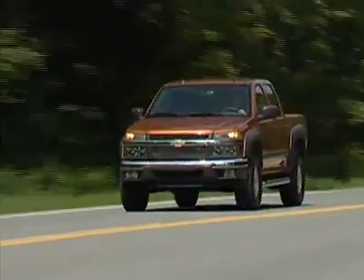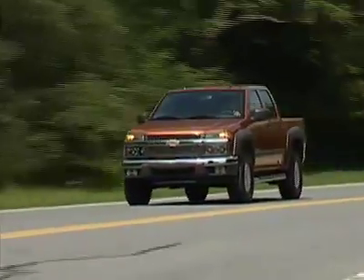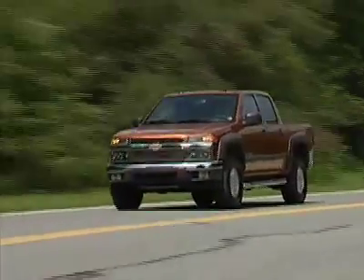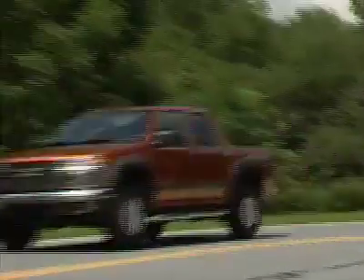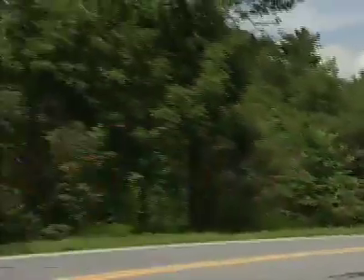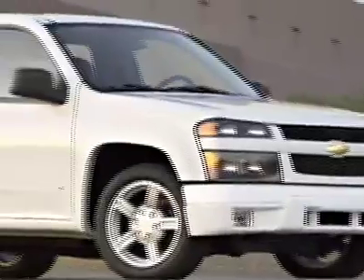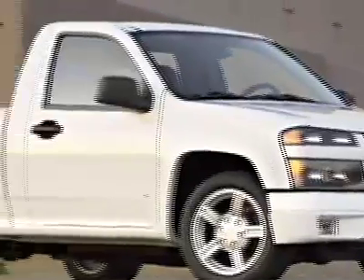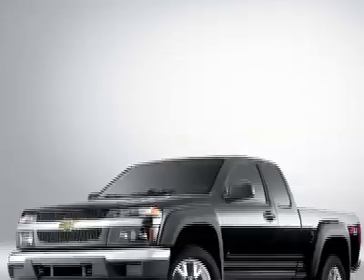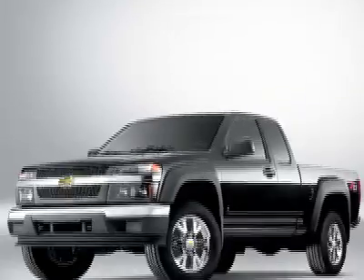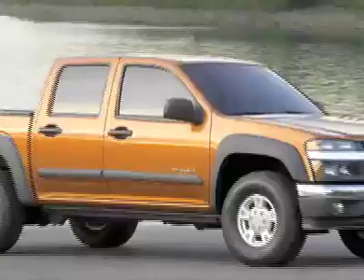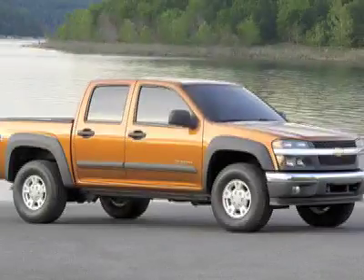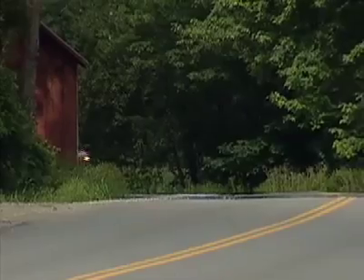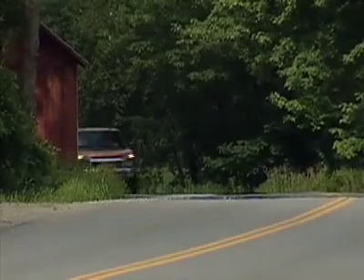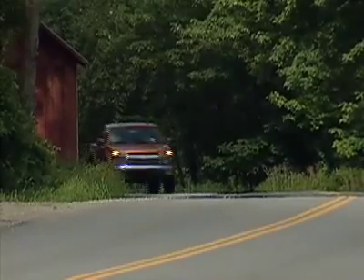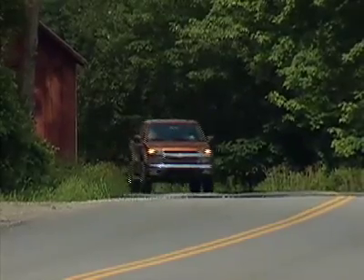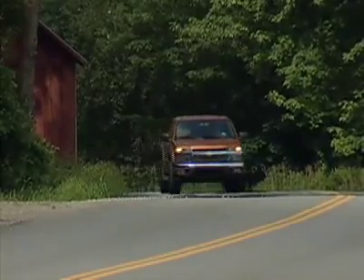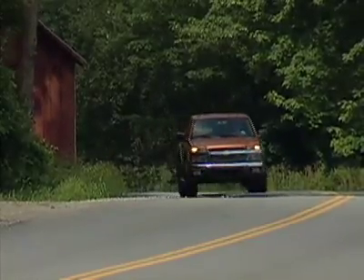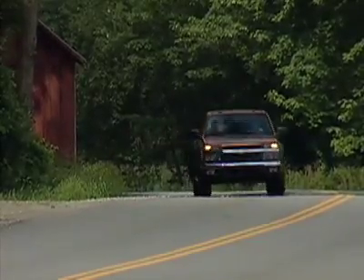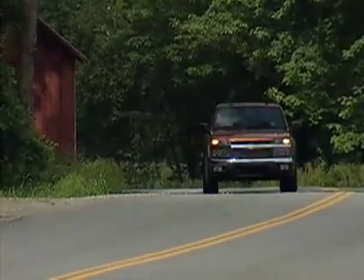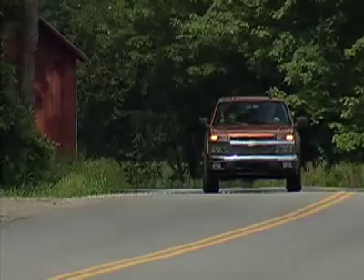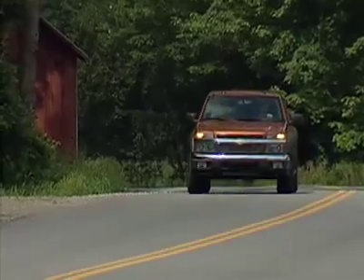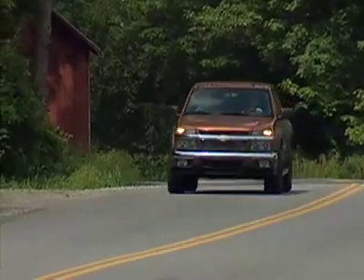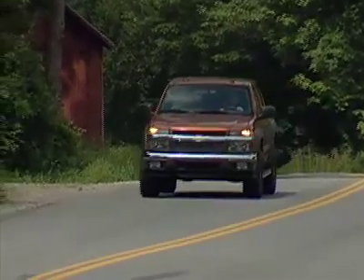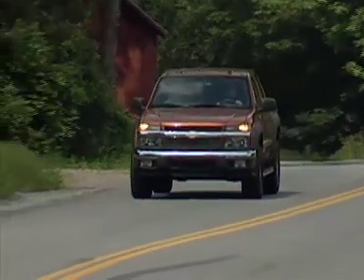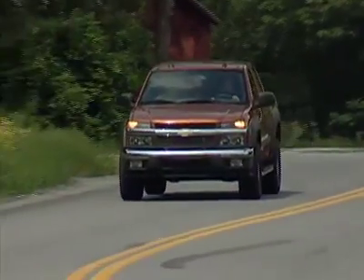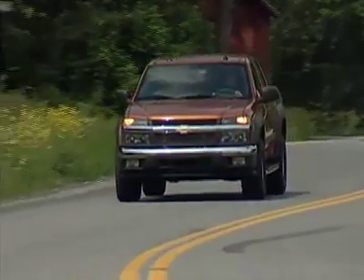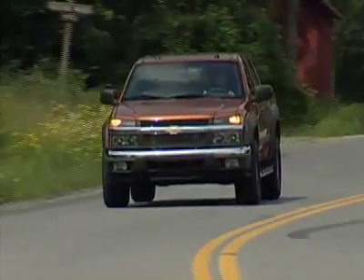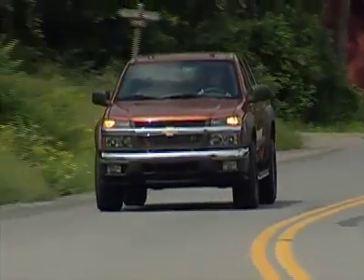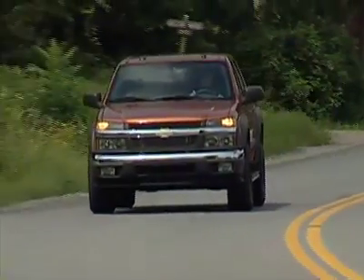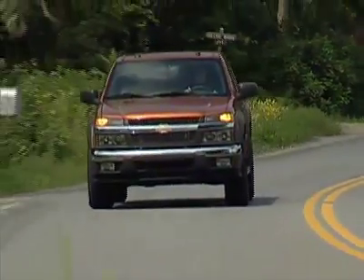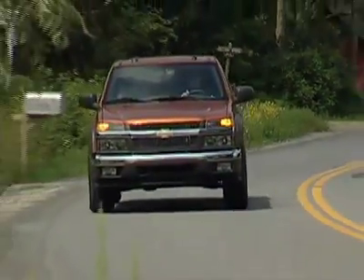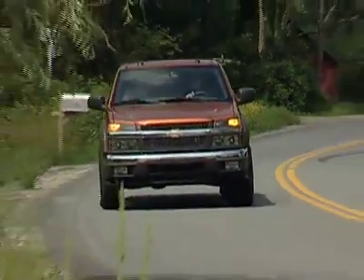The Colorado comes in three configurations: regular cab, extended cab, and crew cab. A base regular cab starts out at just over $15,000, and a top-of-the-line 4x4 crew cab with the Z71 off-road package will run you over $28,000.